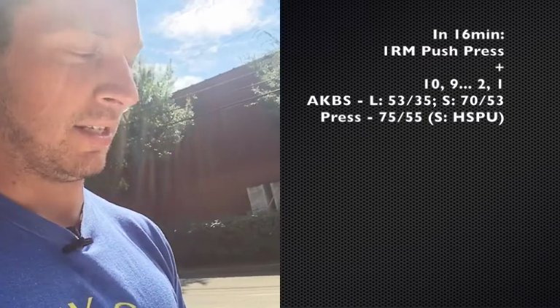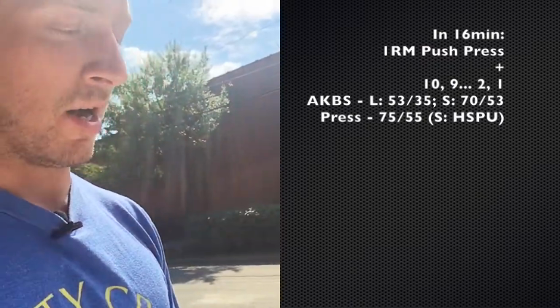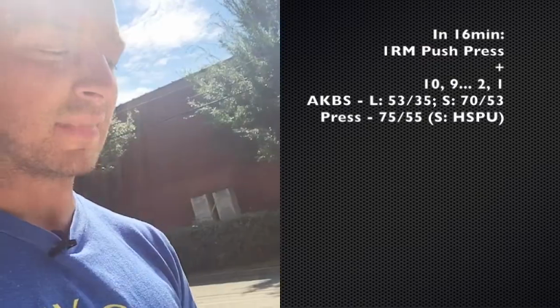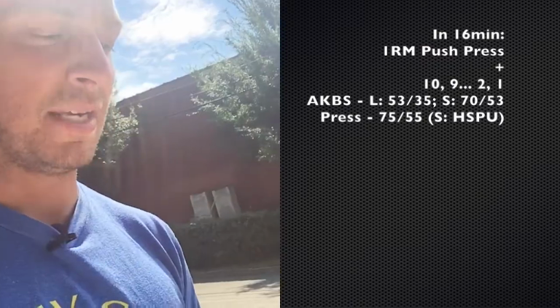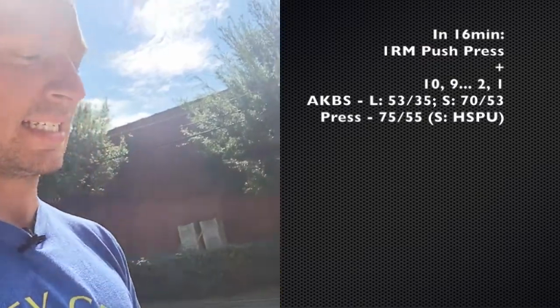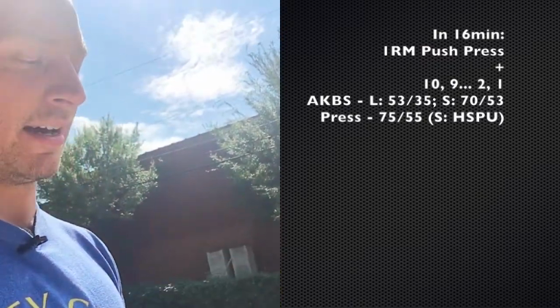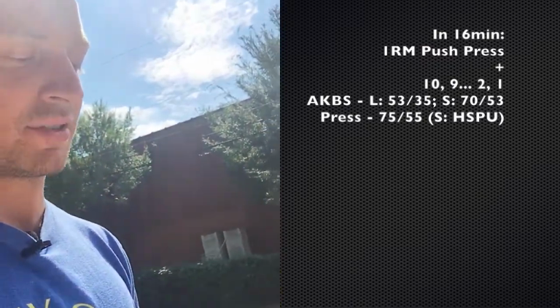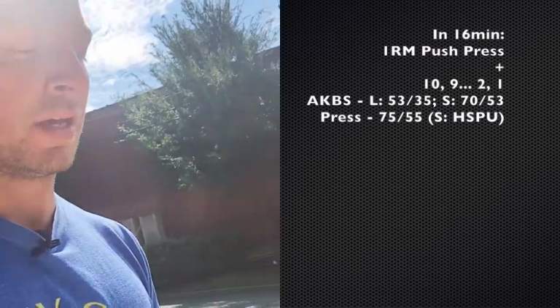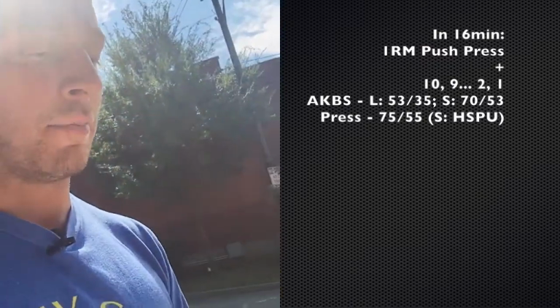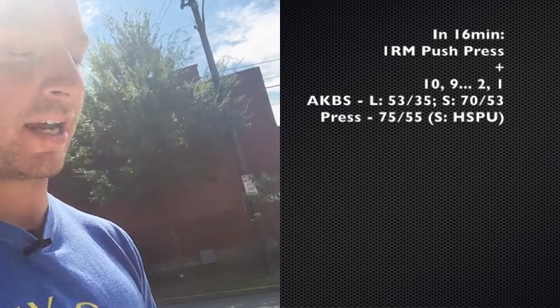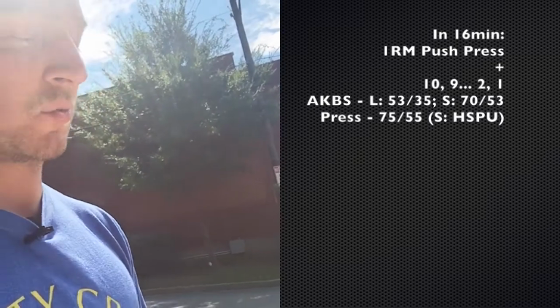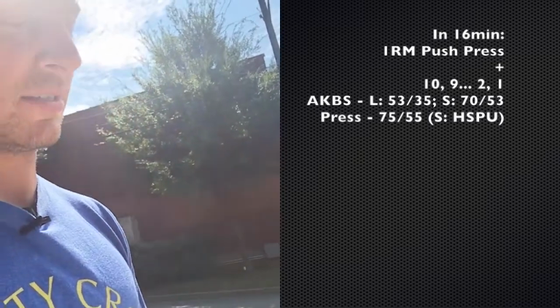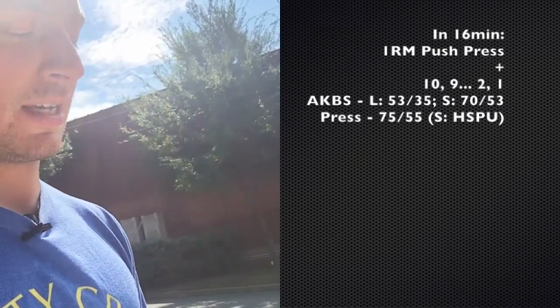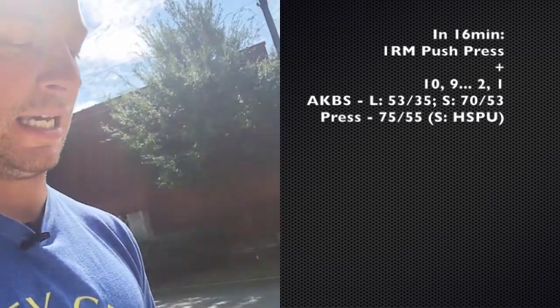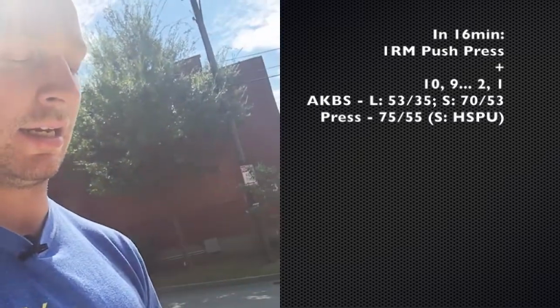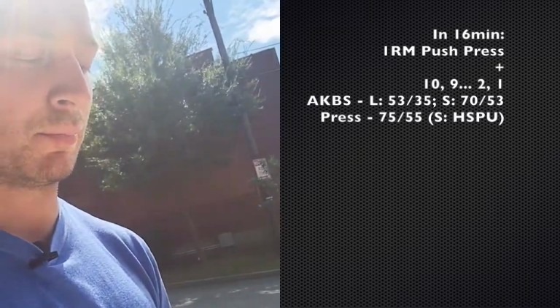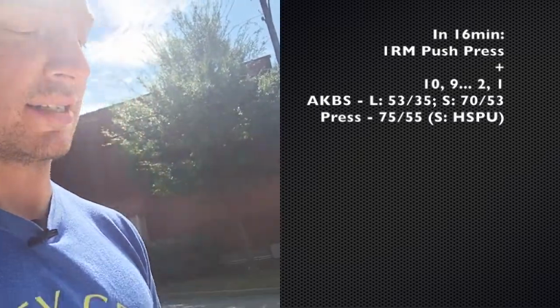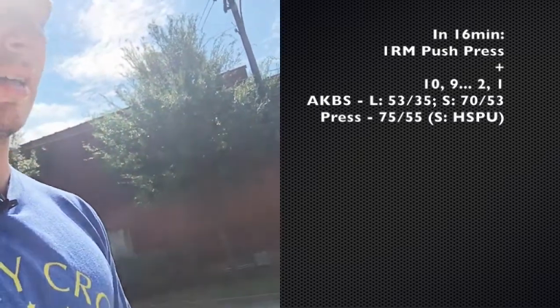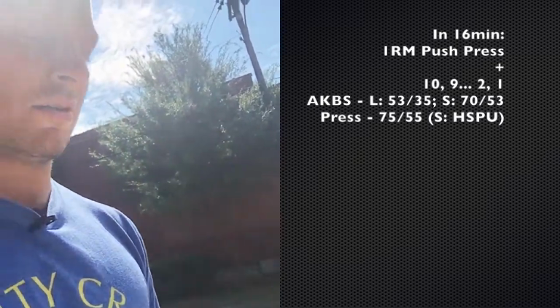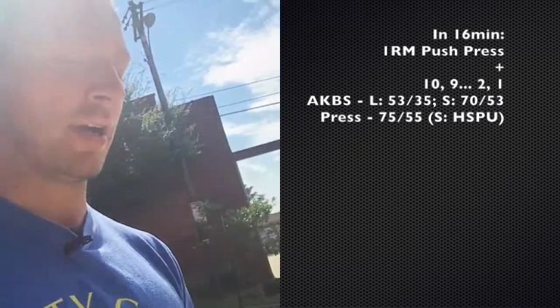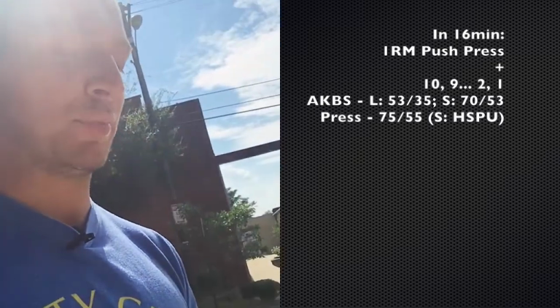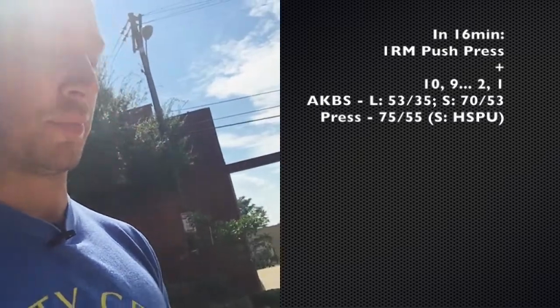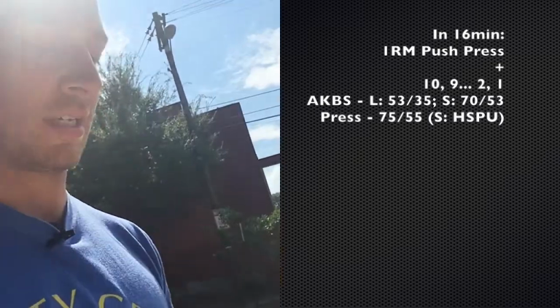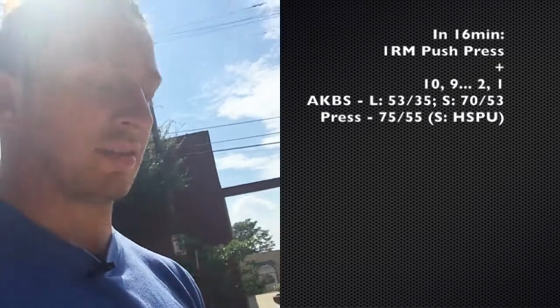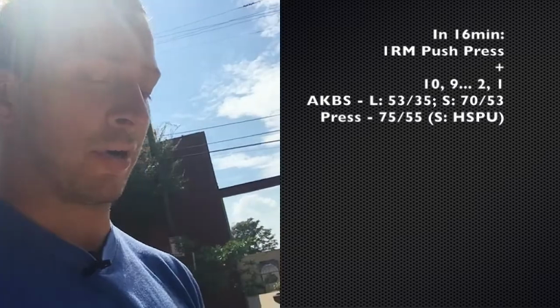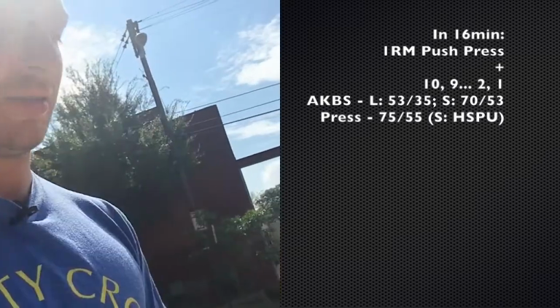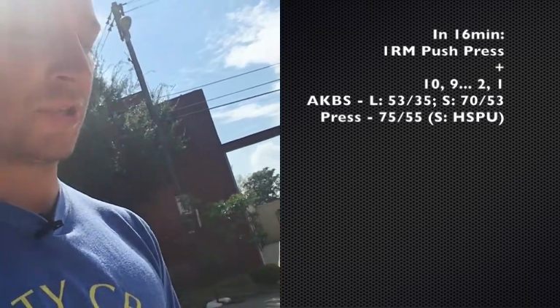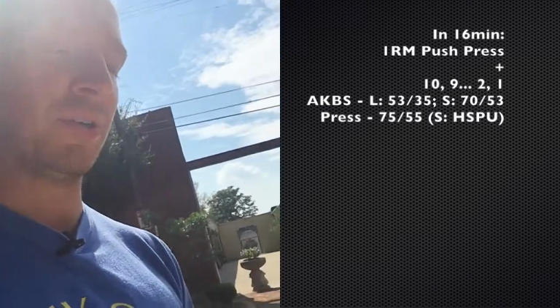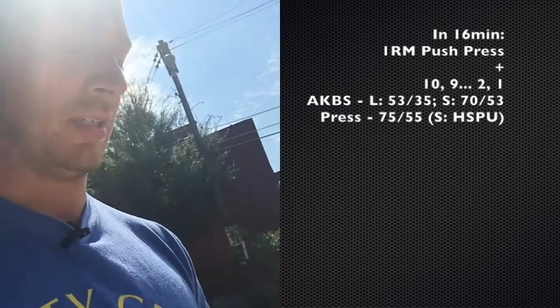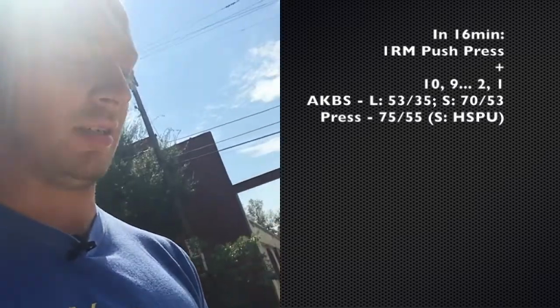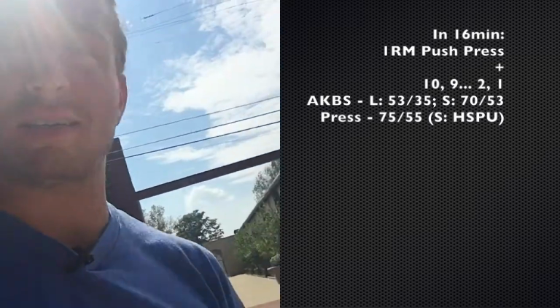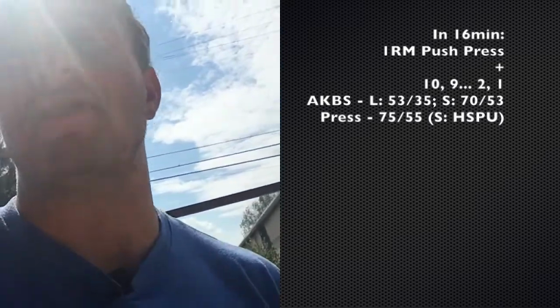Then the WOD is going to be a descending ladder of some American kettlebell swings and press, or handstand push-ups. This is a burner — just push through and you'll be fine.